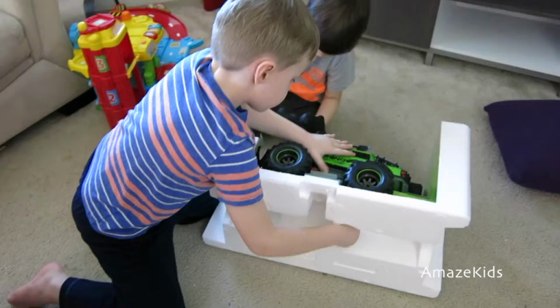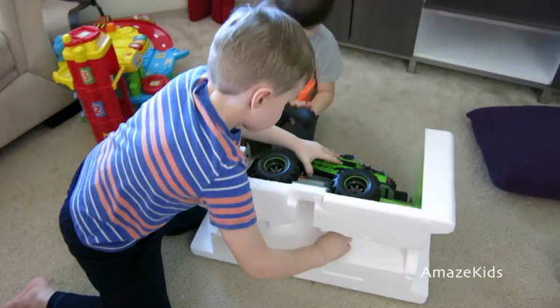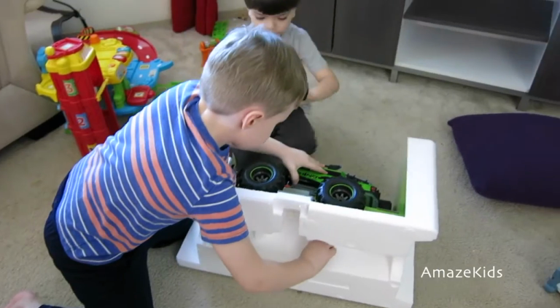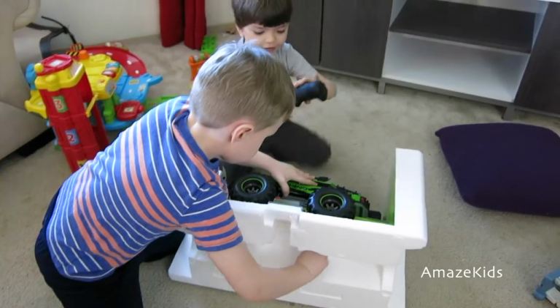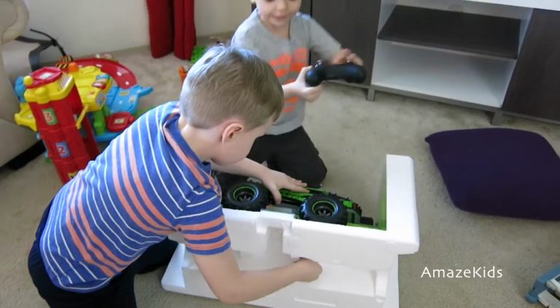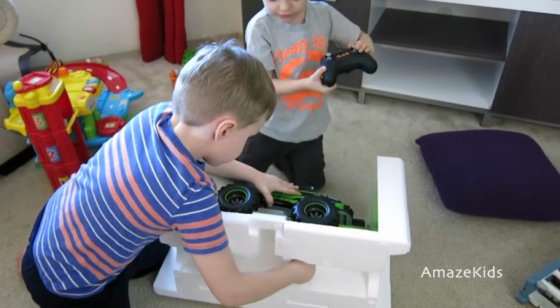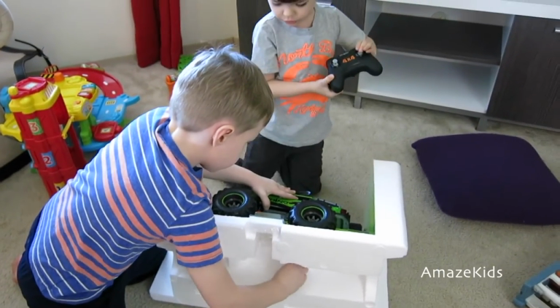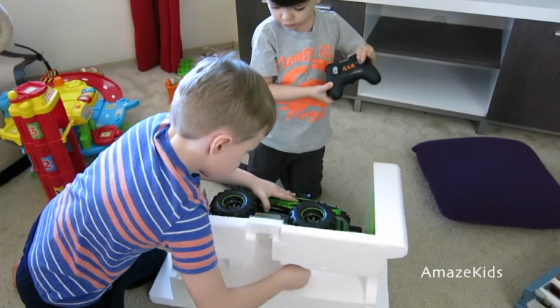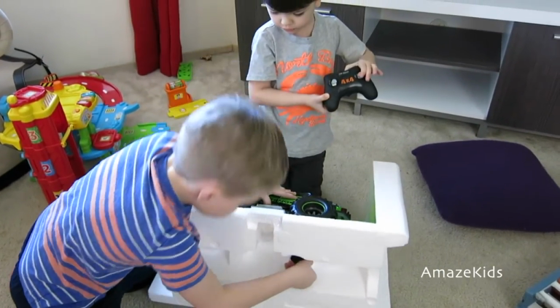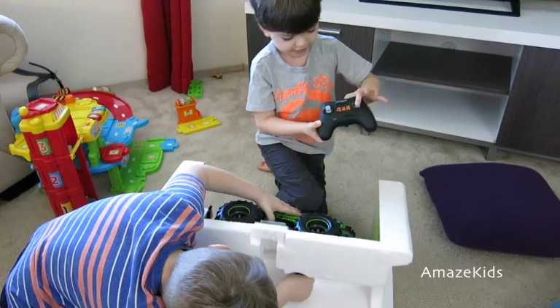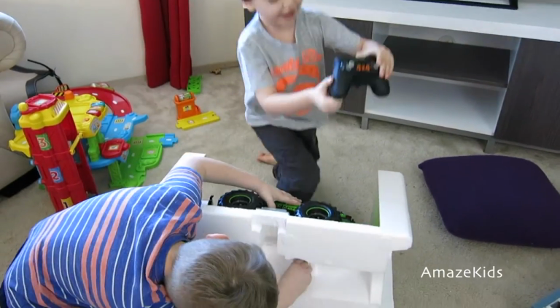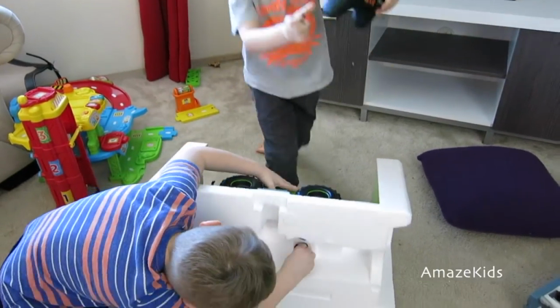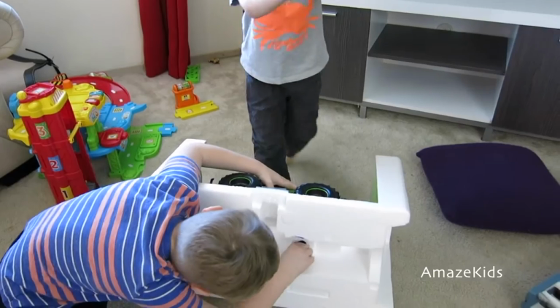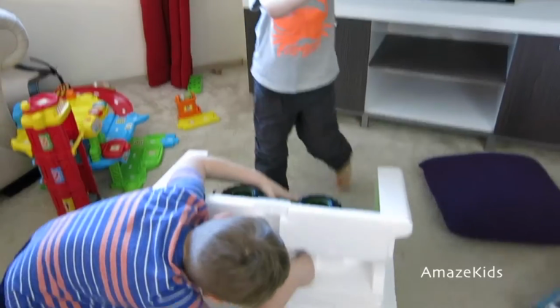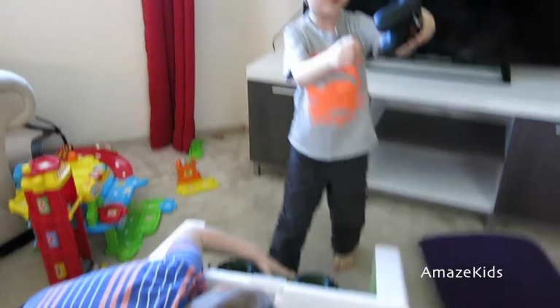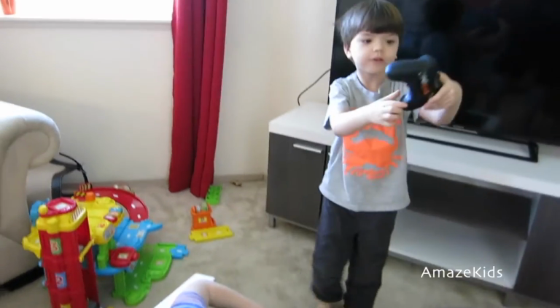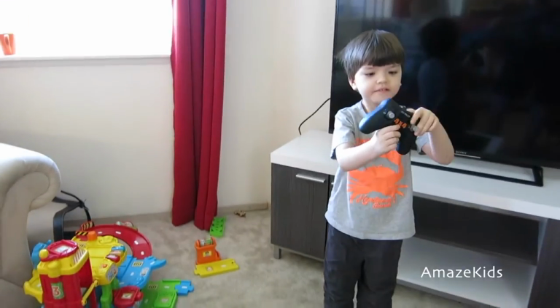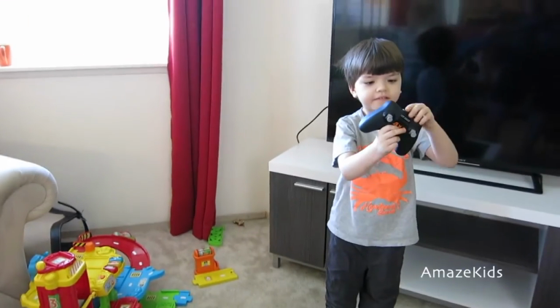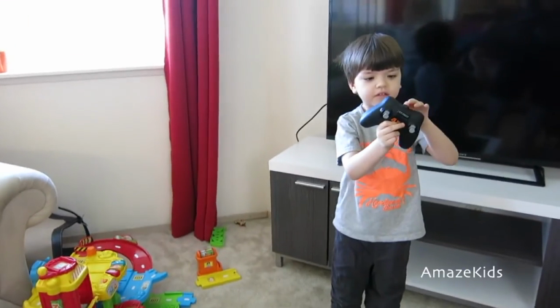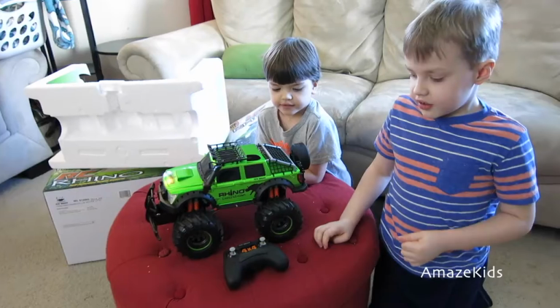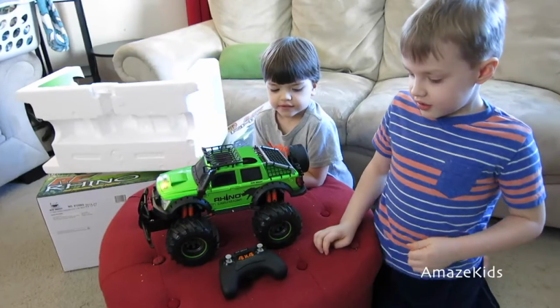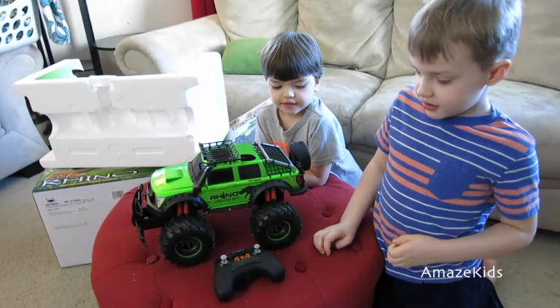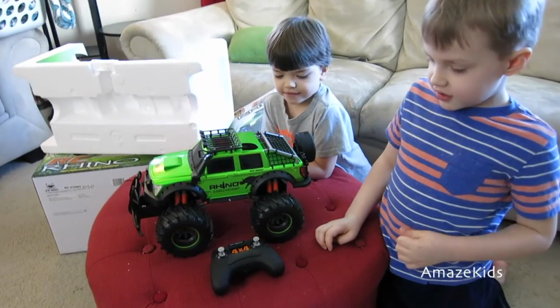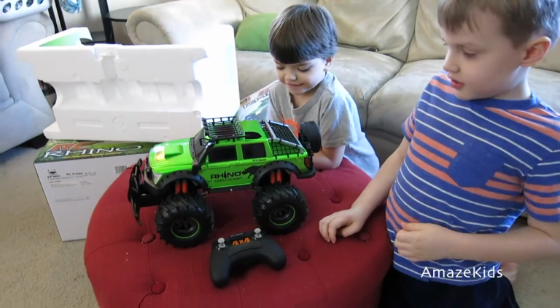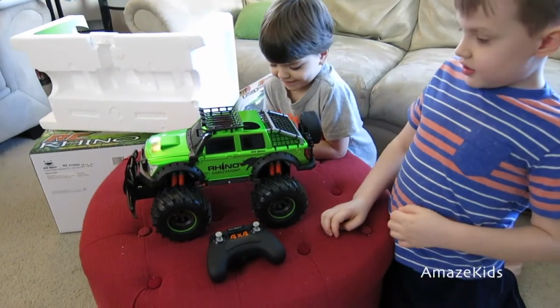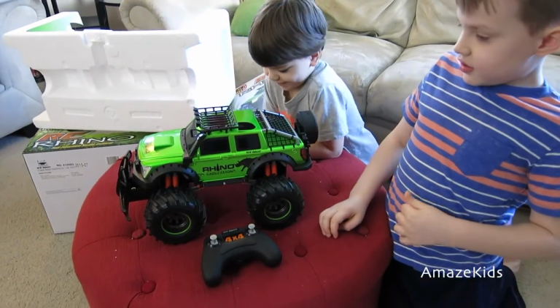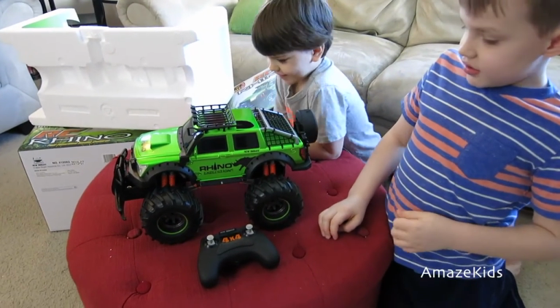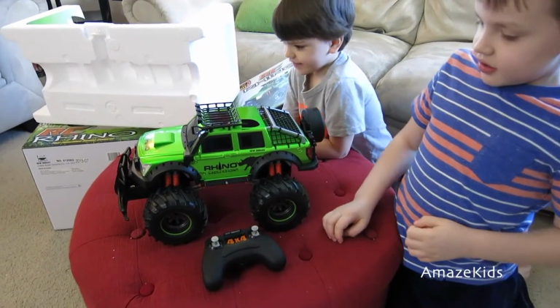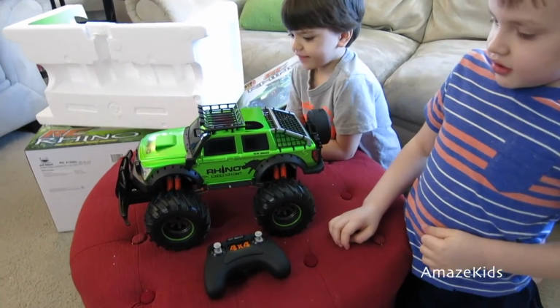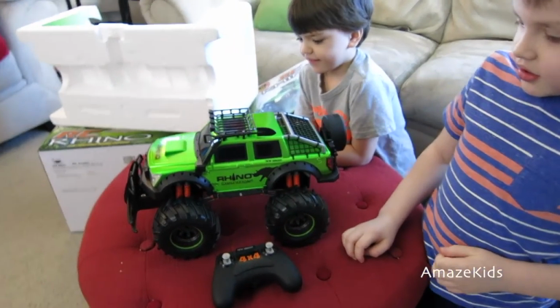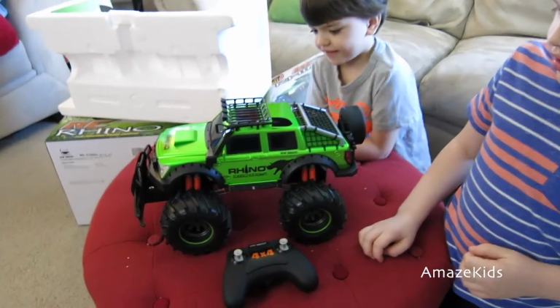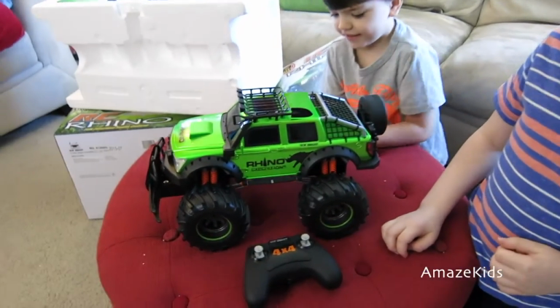Oh wait, it's a remote control! I got the remote control! Good job. There it is. Beautiful, unpacked, and ready to go.